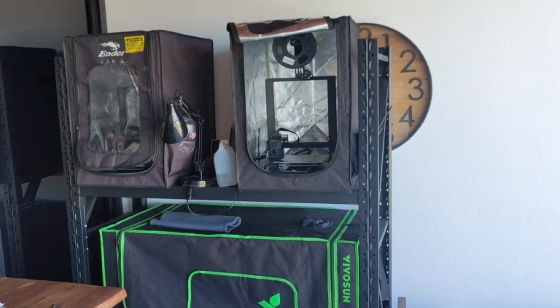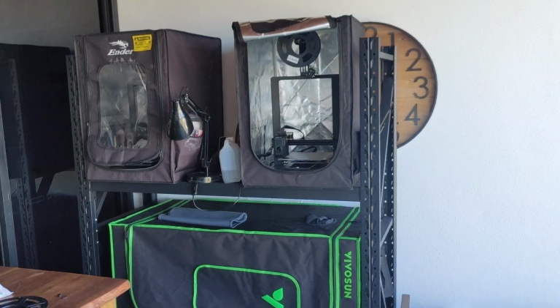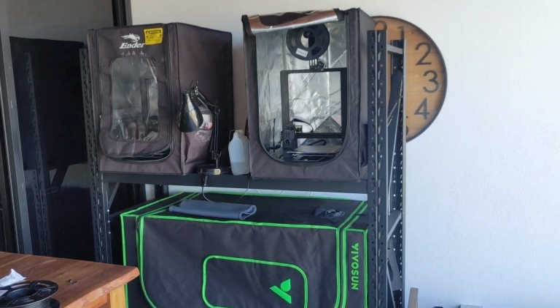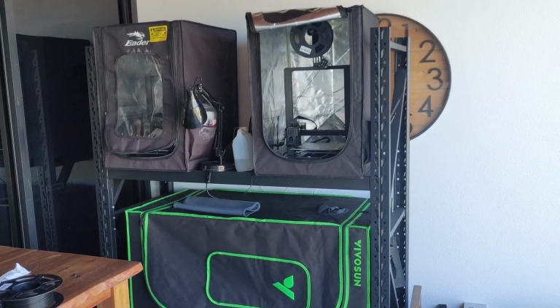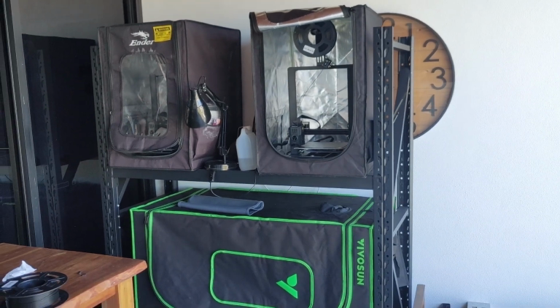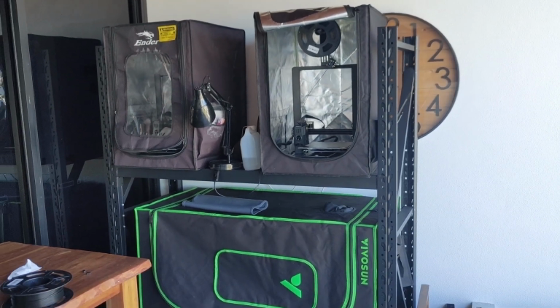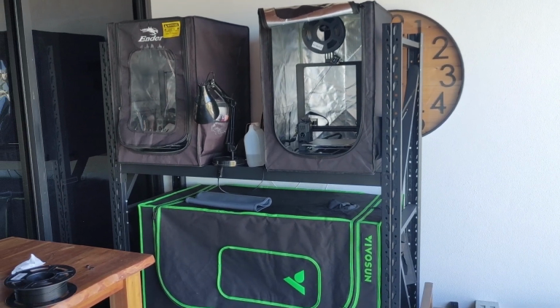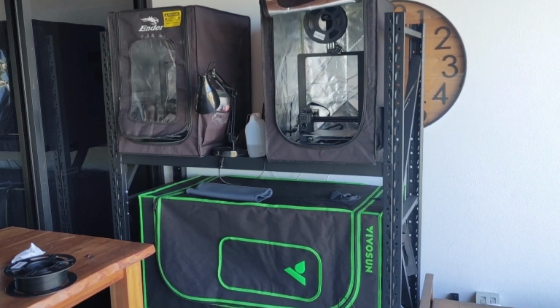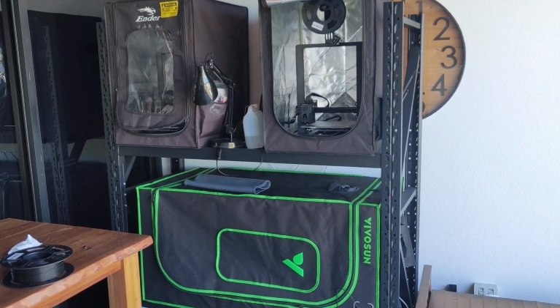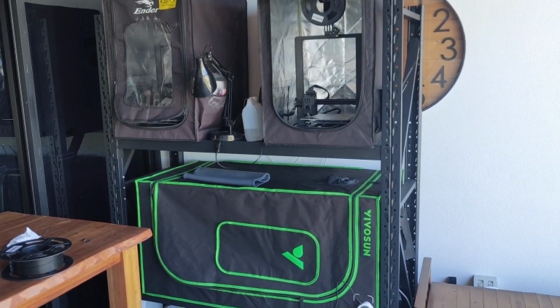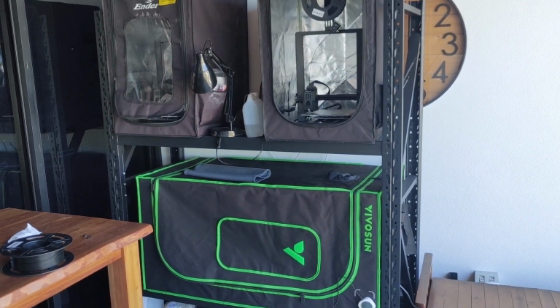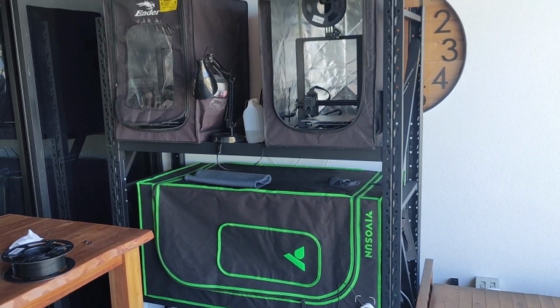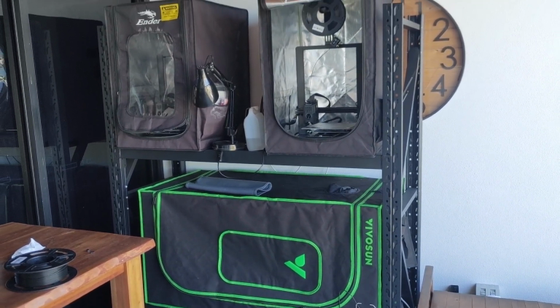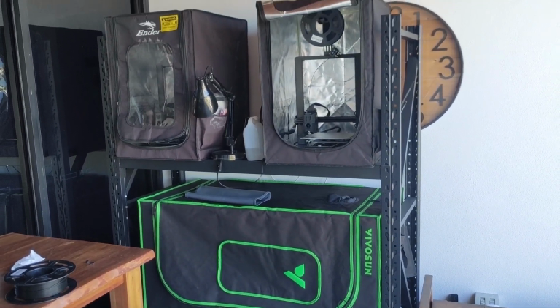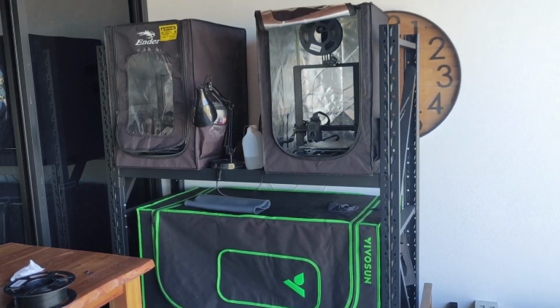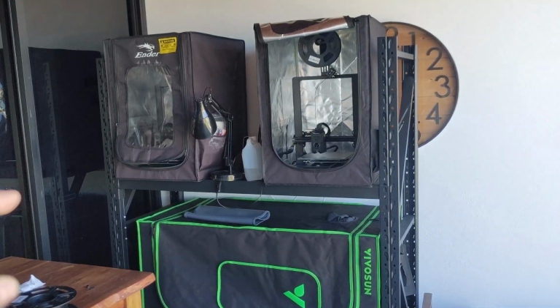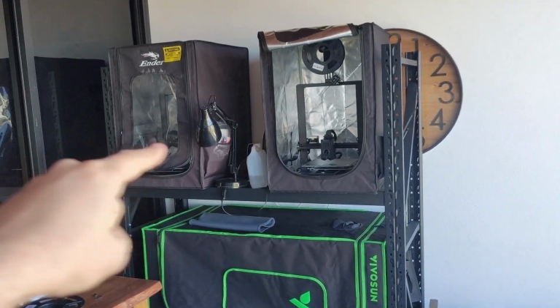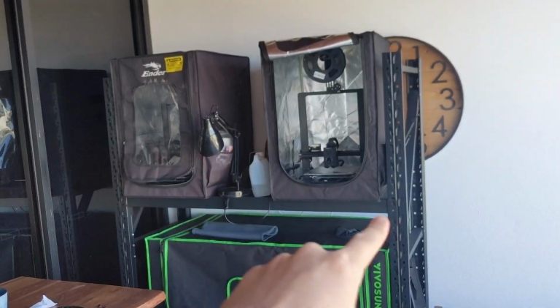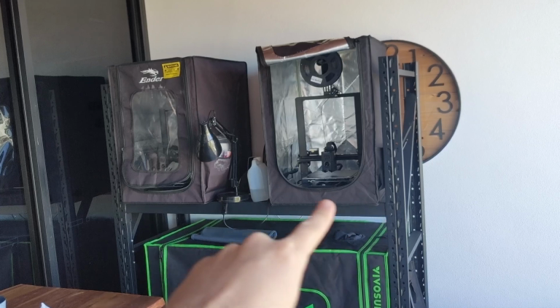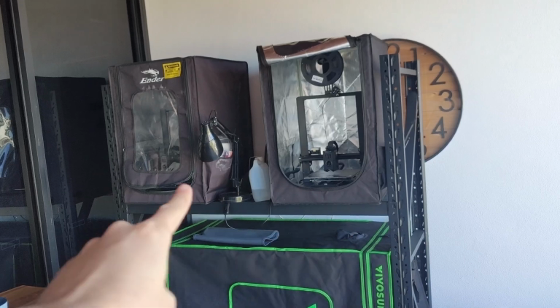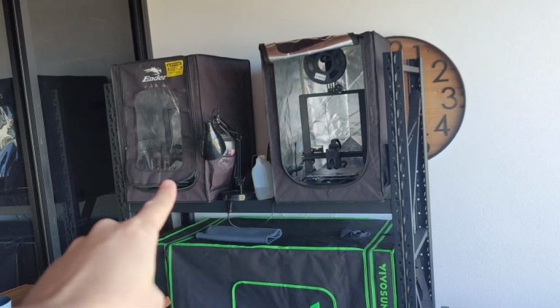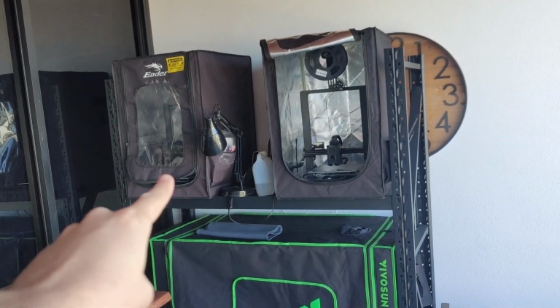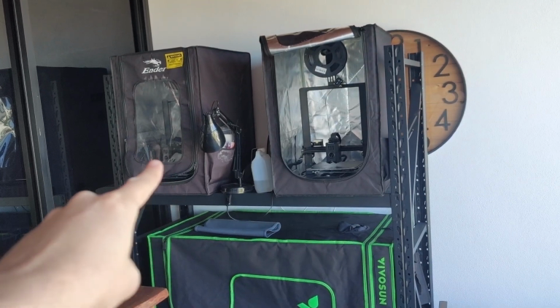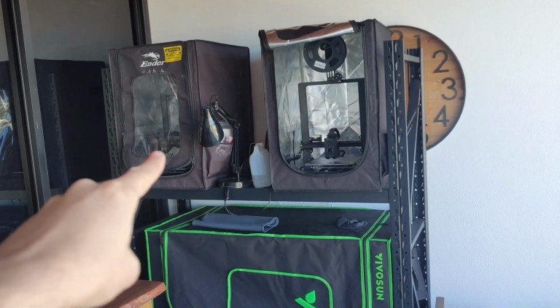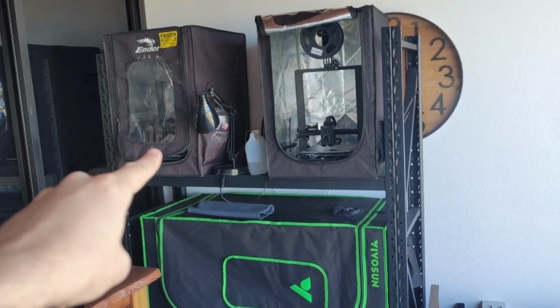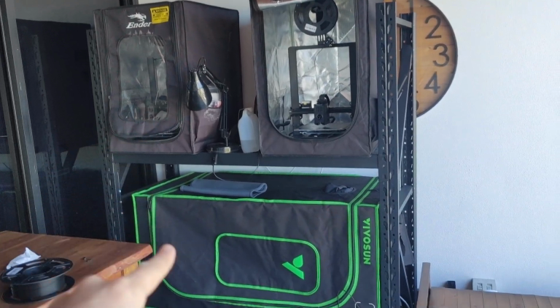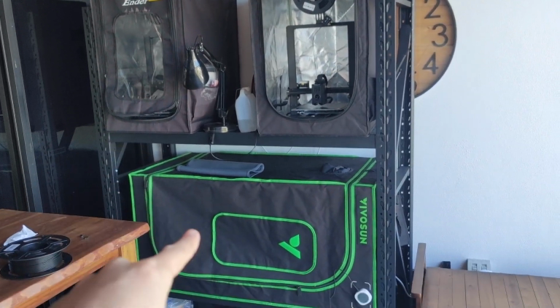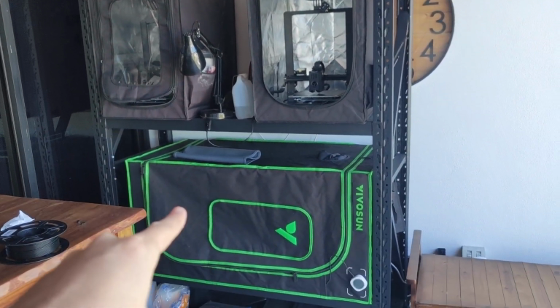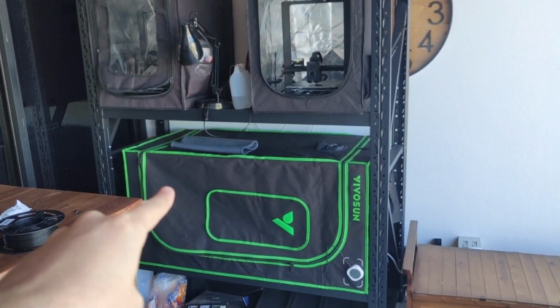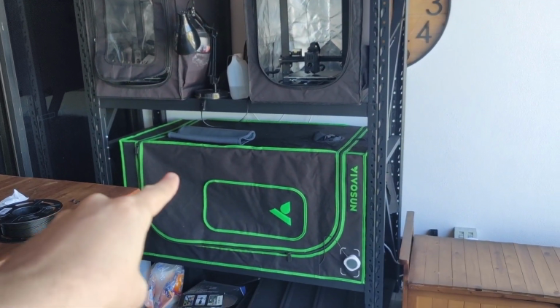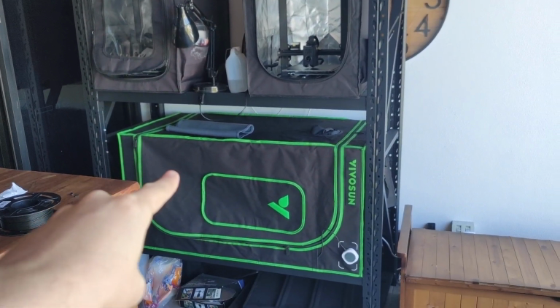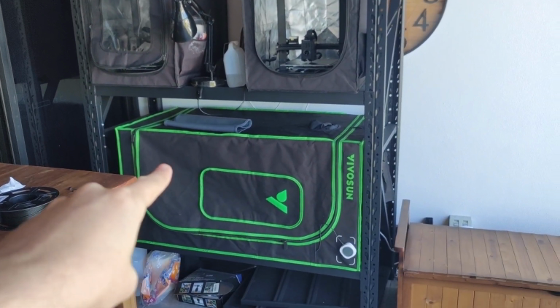Here is an update on my outdoor 3D printer setup. On the top we have two N23 V3 KEs and on the bottom we have a resin printer.